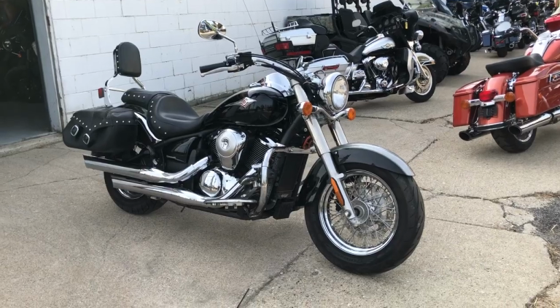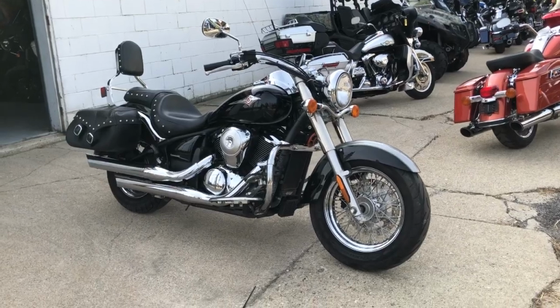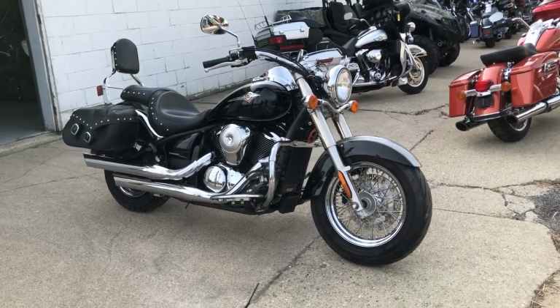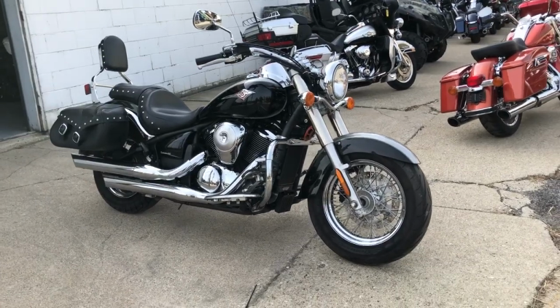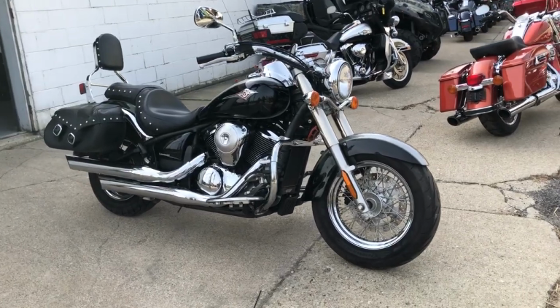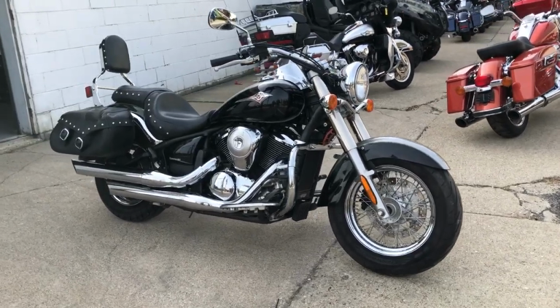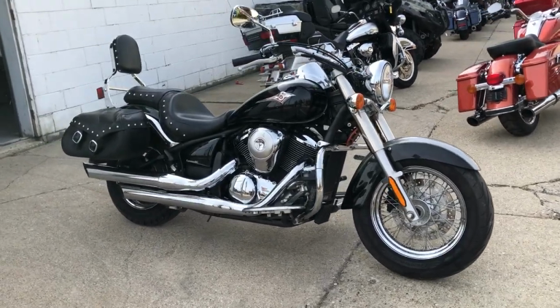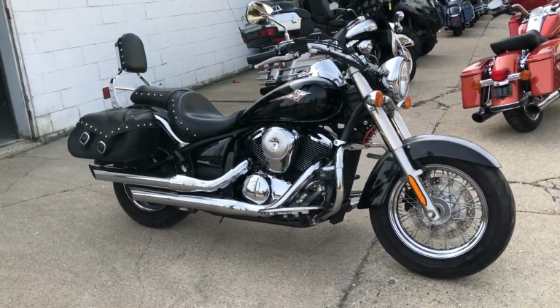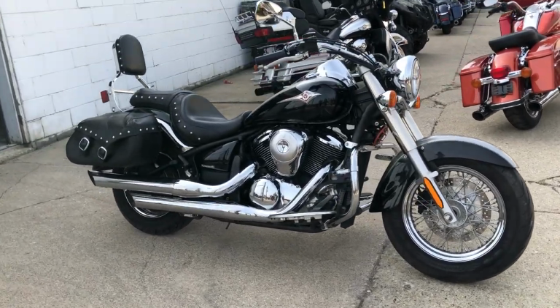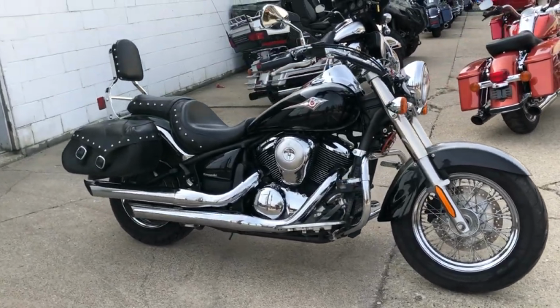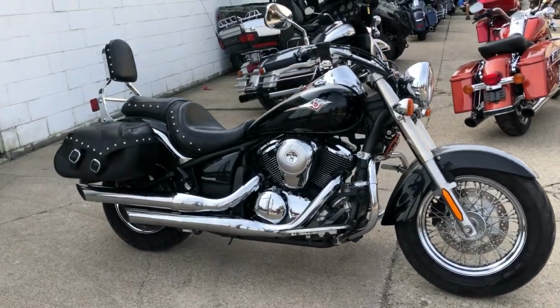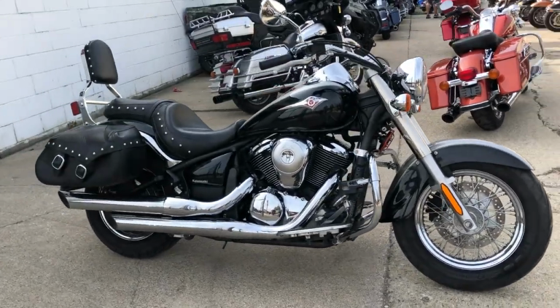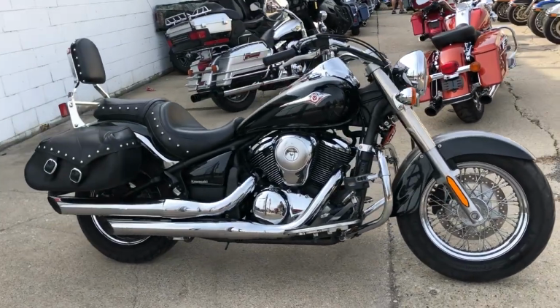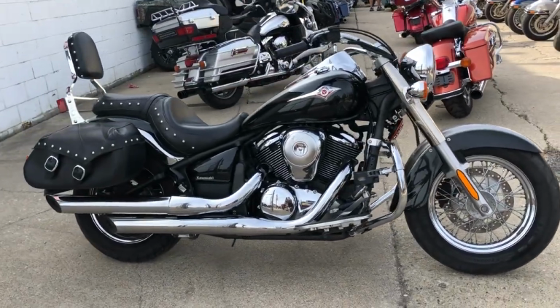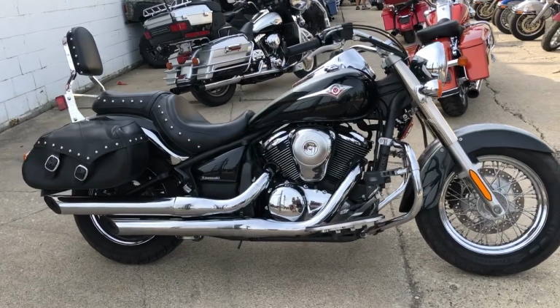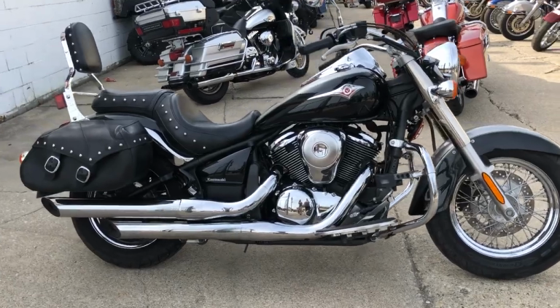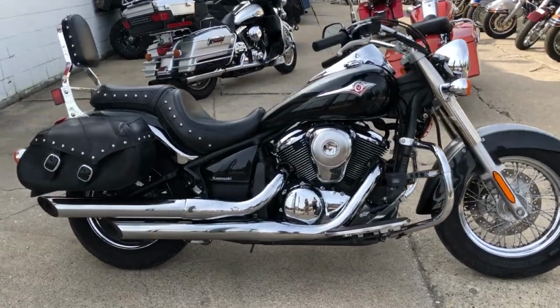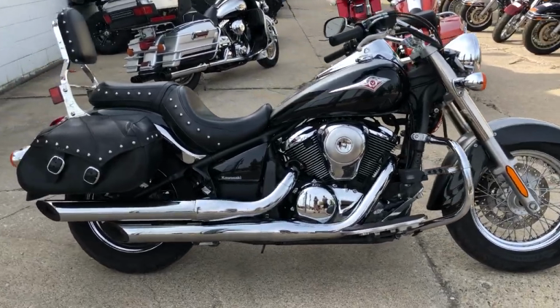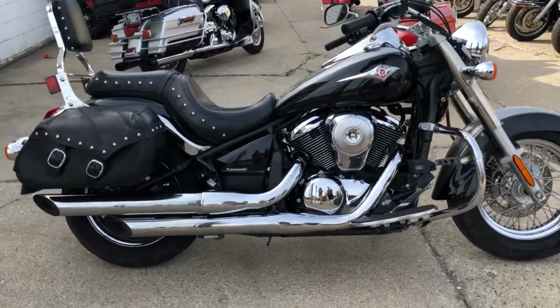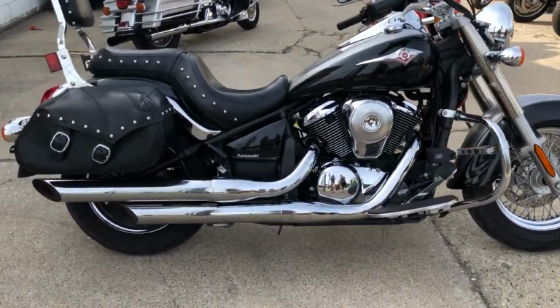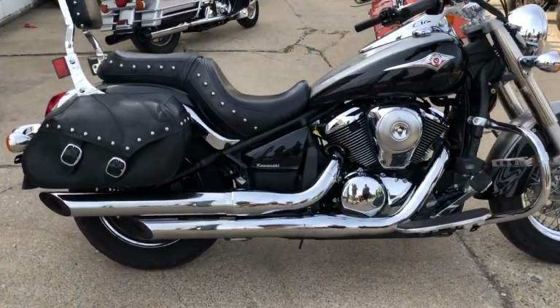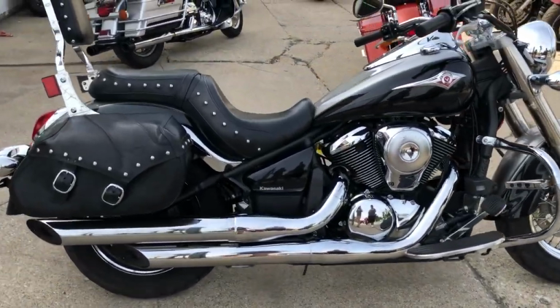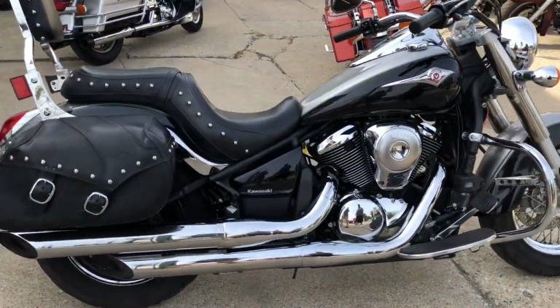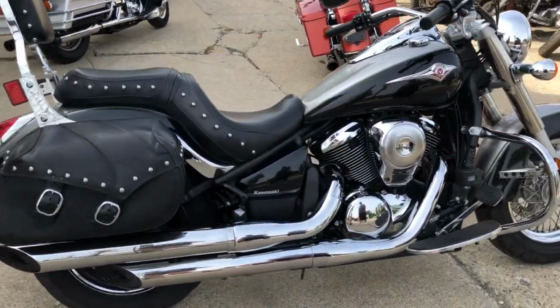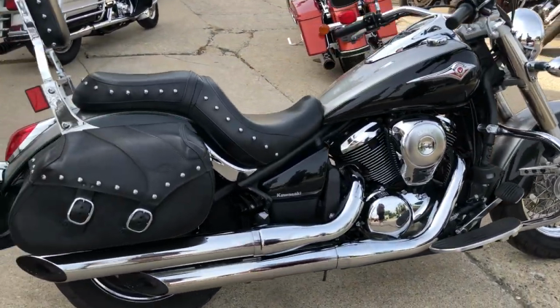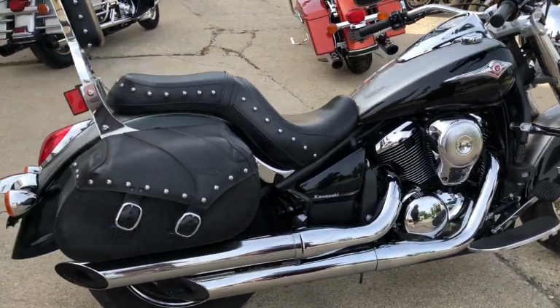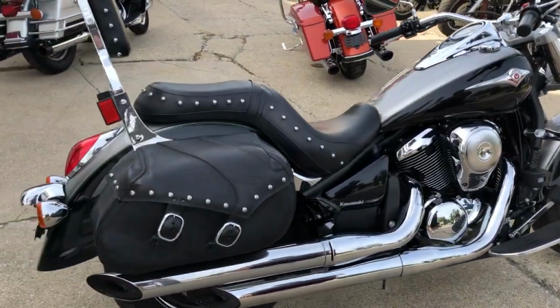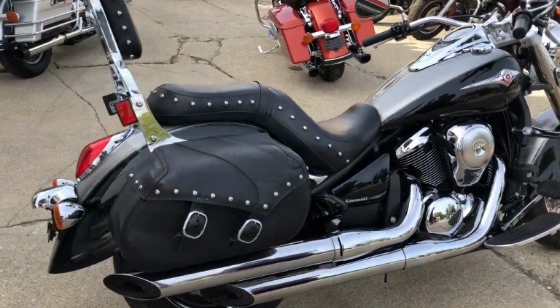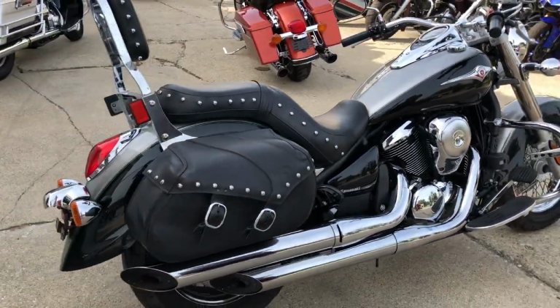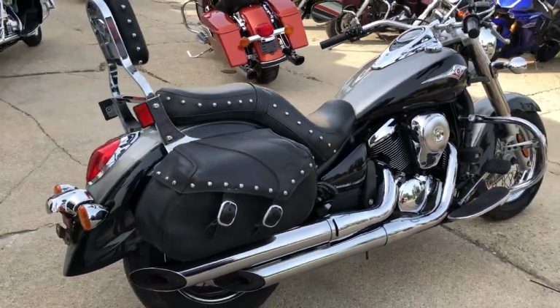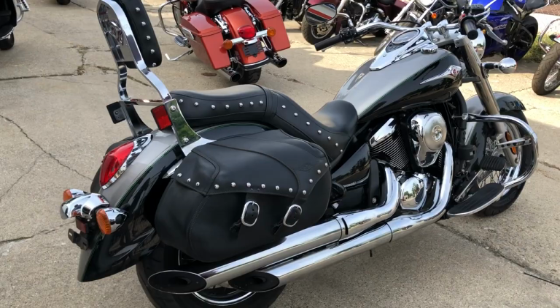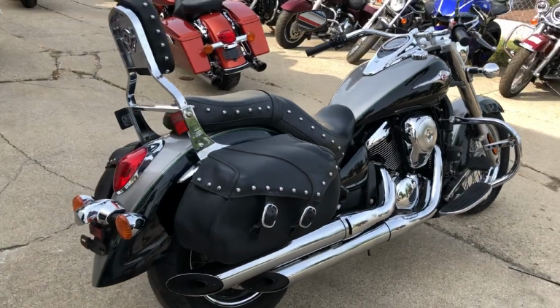Hey guys, ApprovalPowerSports.com here, doing some videos on some bikes we just got in the showroom. Check this one out — it's a 2016 Vulcan 900 Classic for sale.